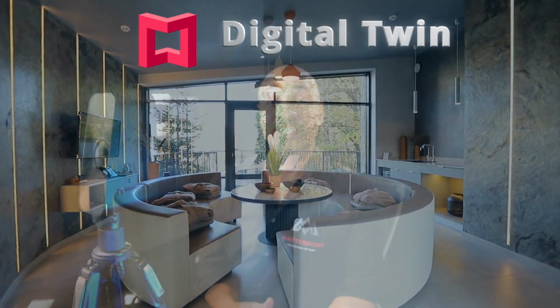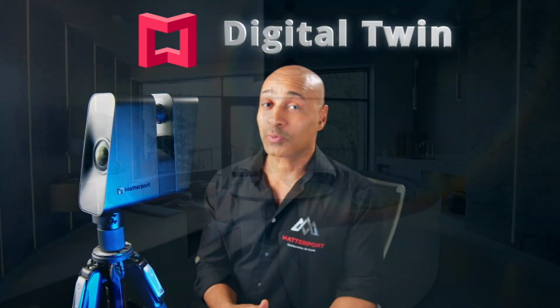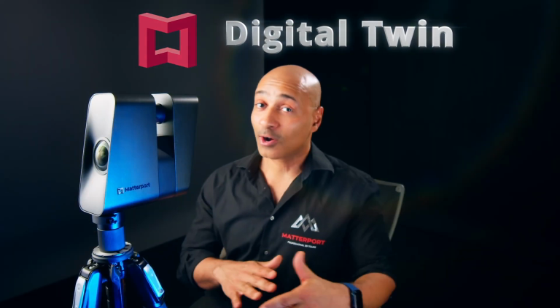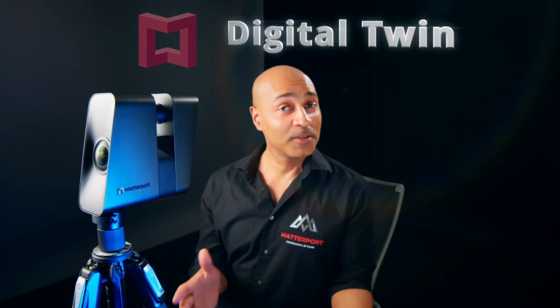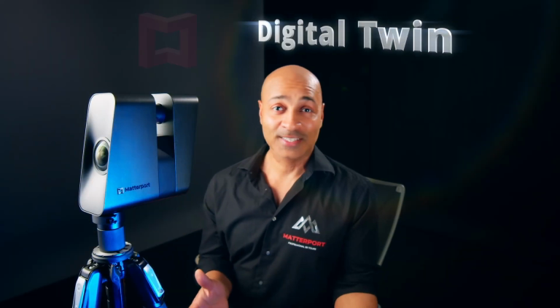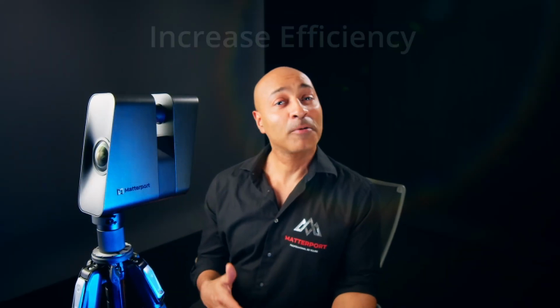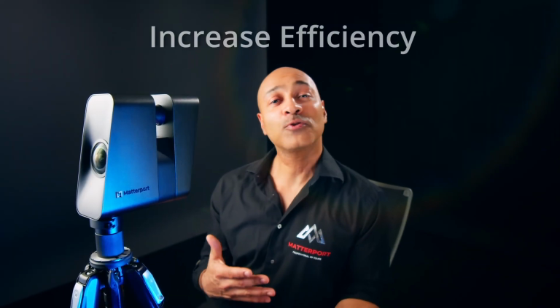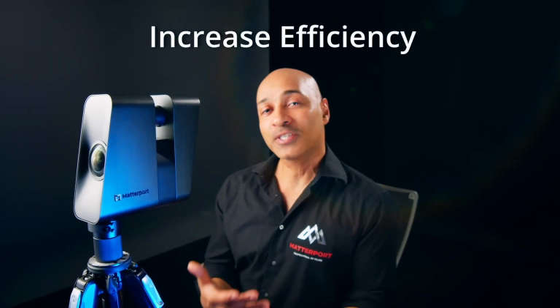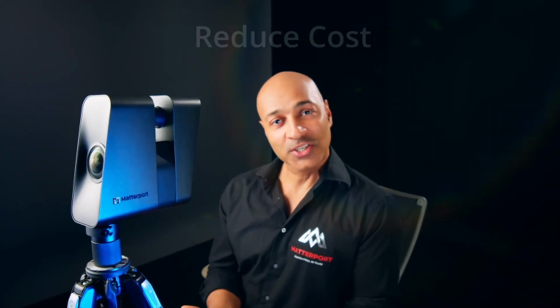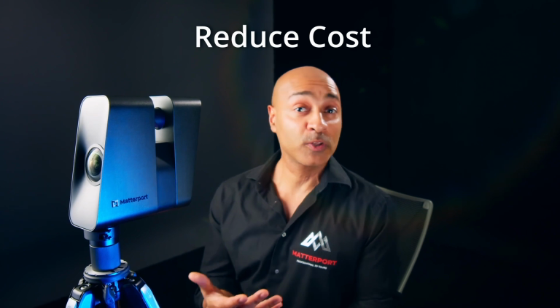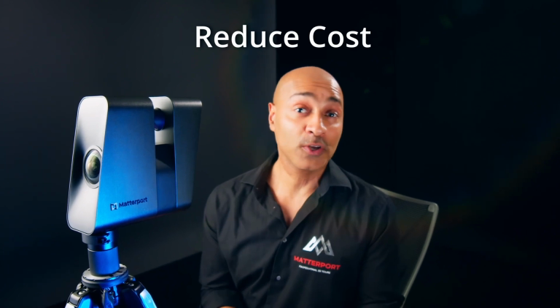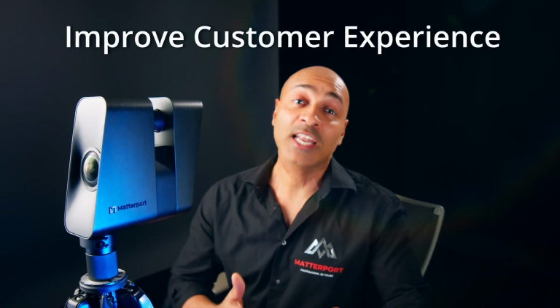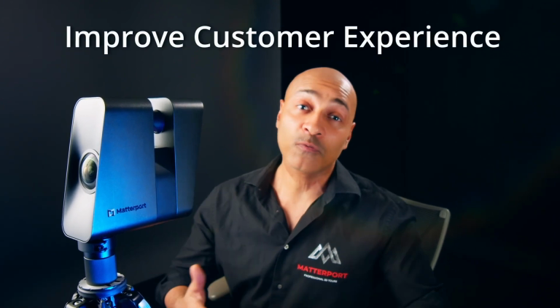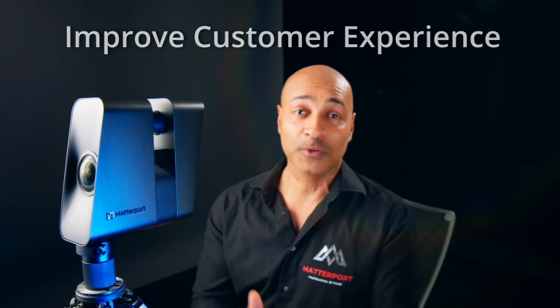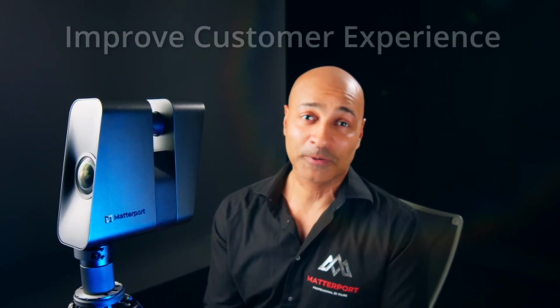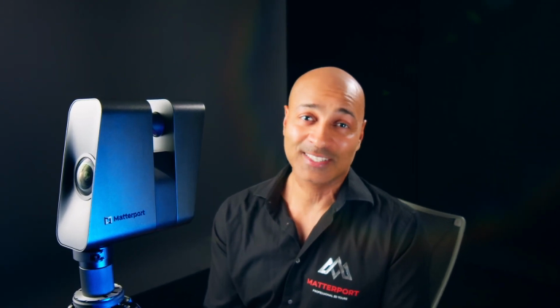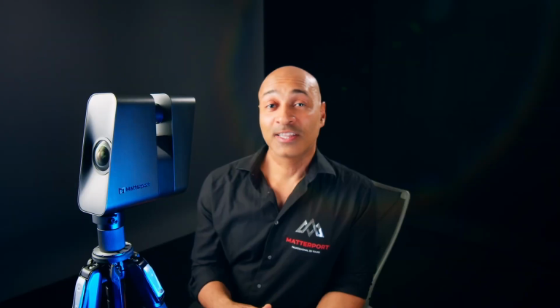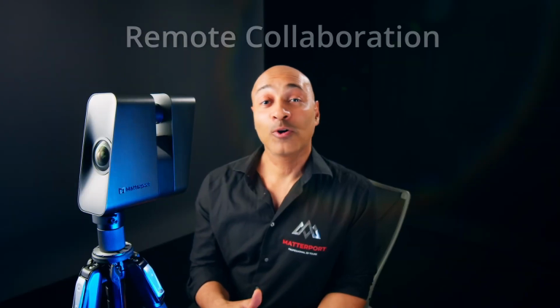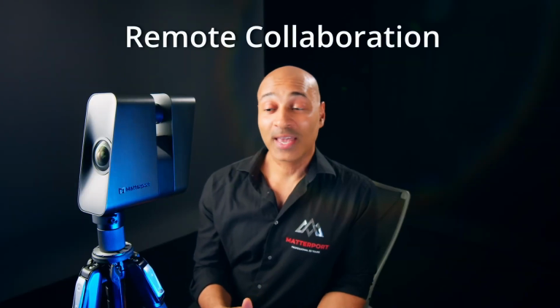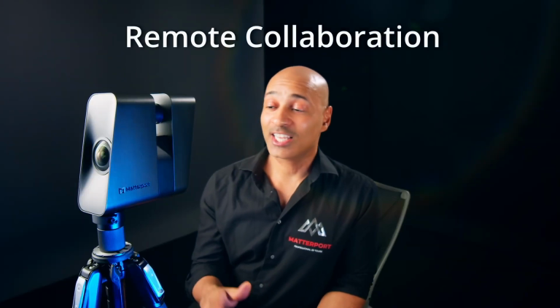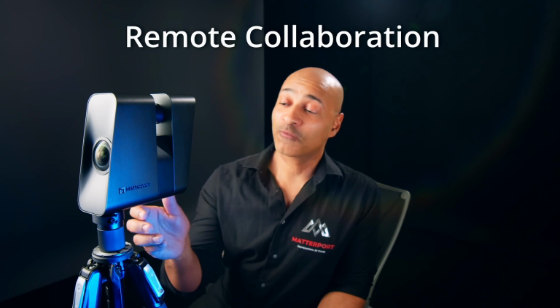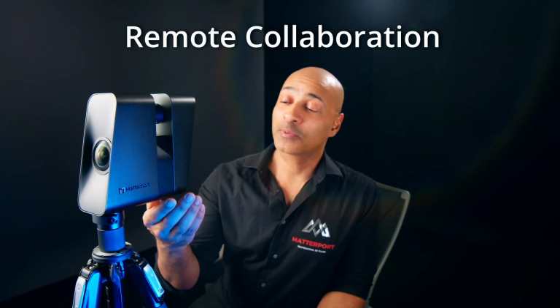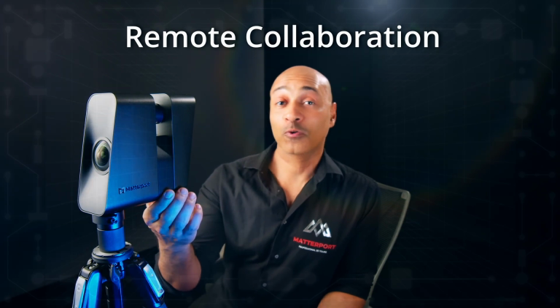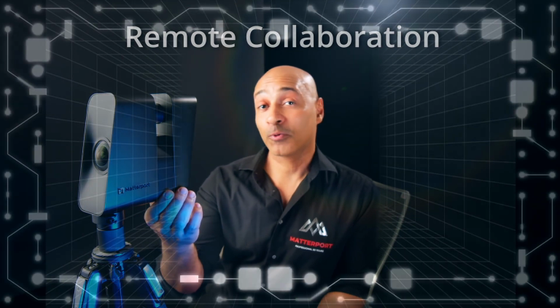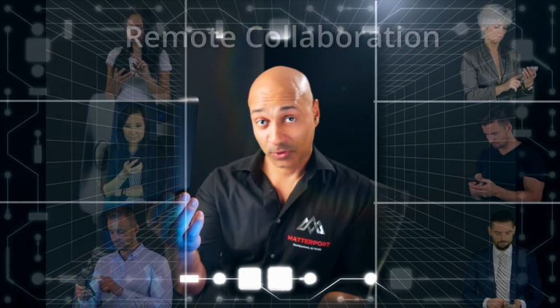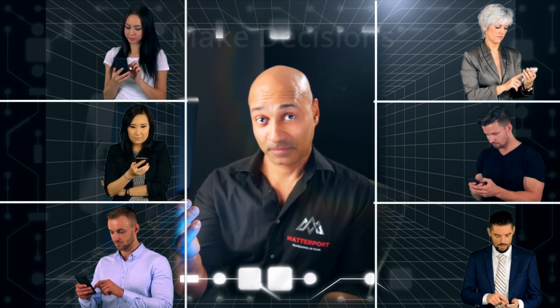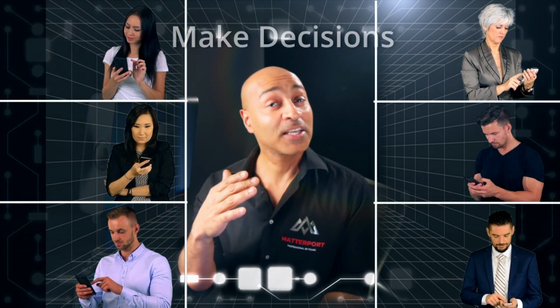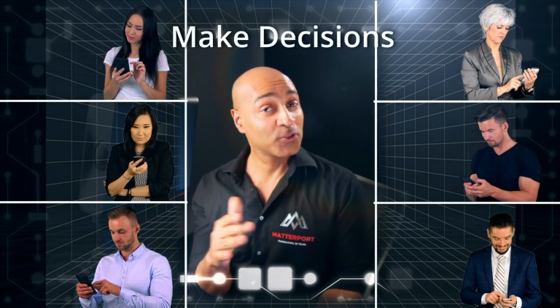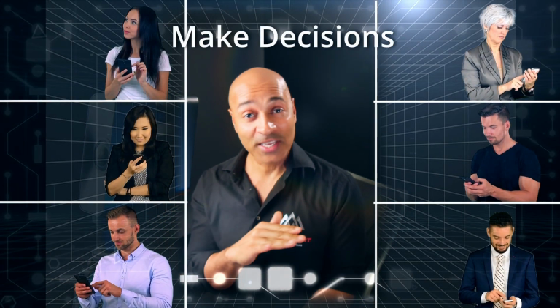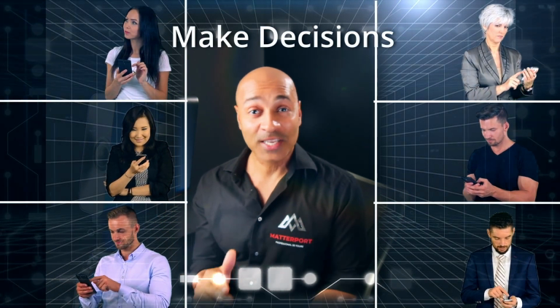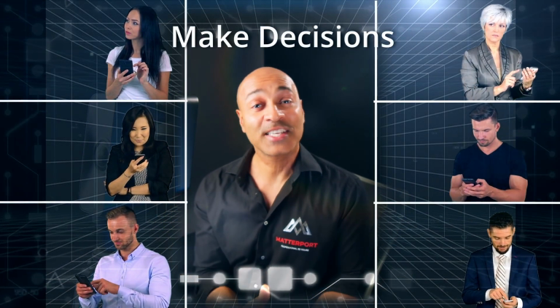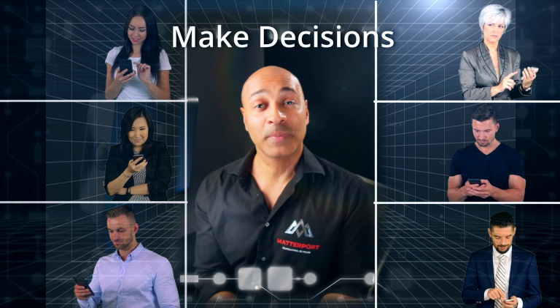Digital twins are all over the place. They're being used to increase efficiency, reduce costs, and improve customers' experience. They are also making it easier for people to collaborate remotely and make decisions without needing to be in the same space.